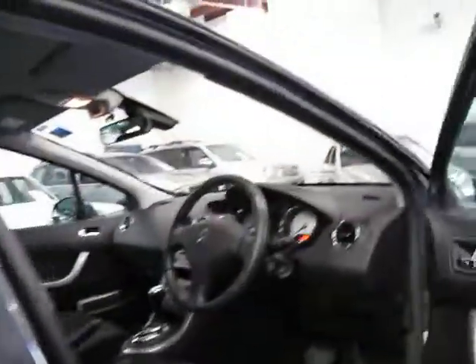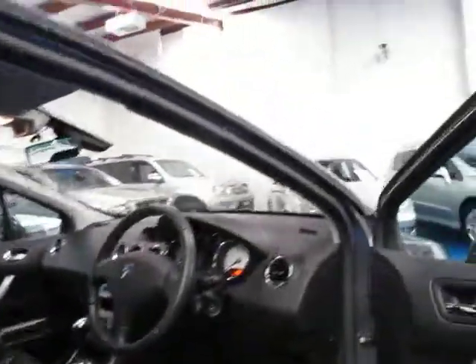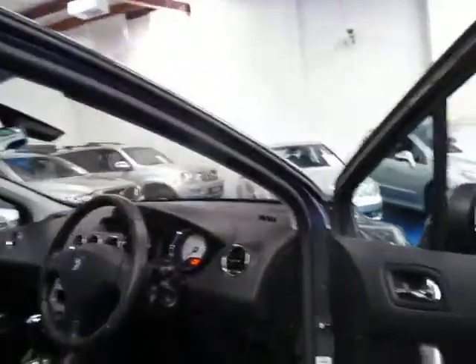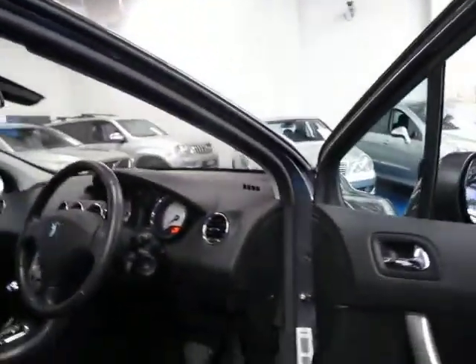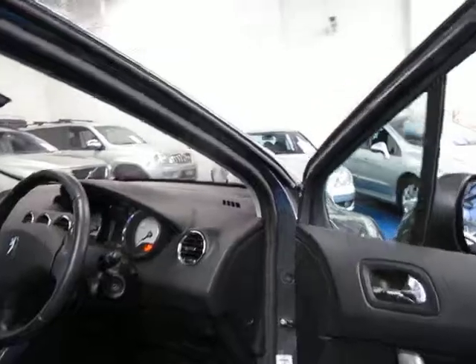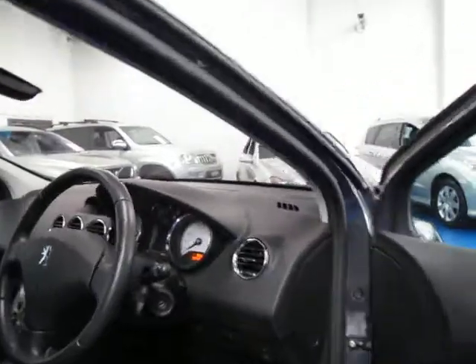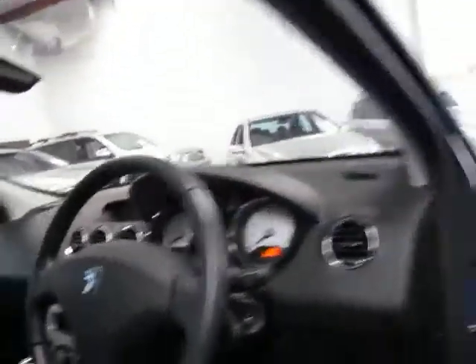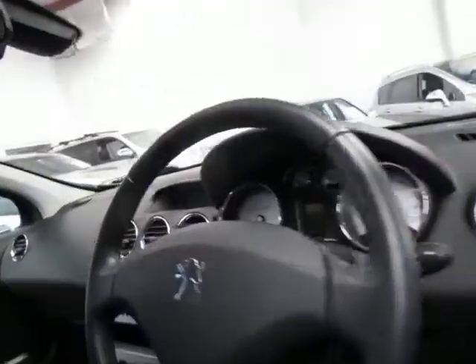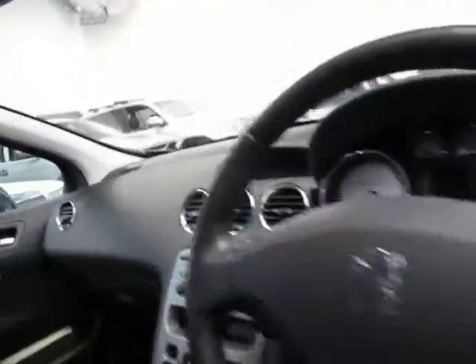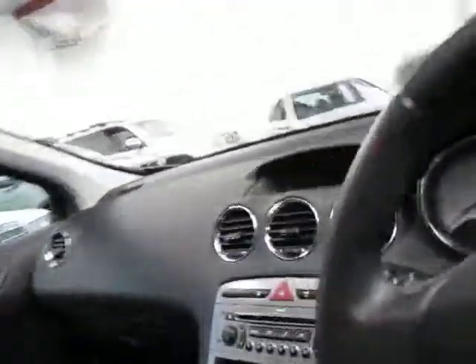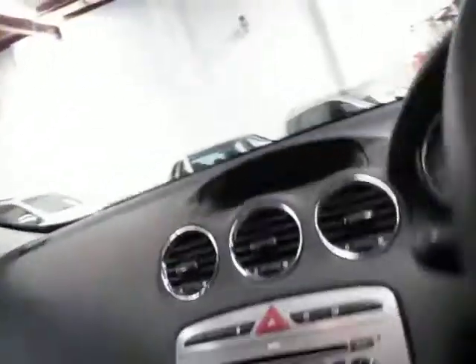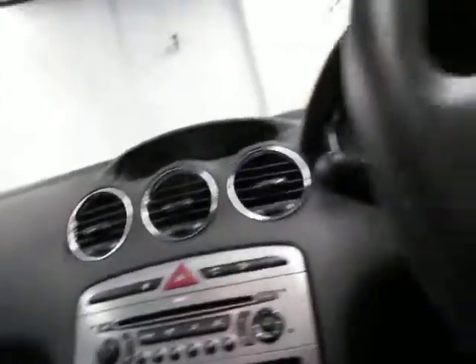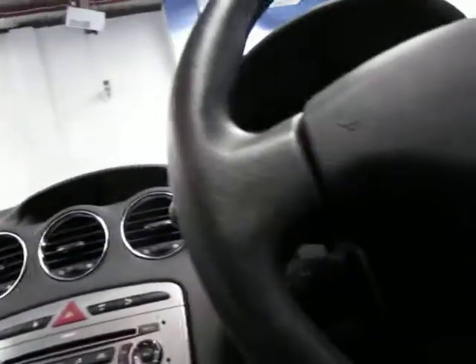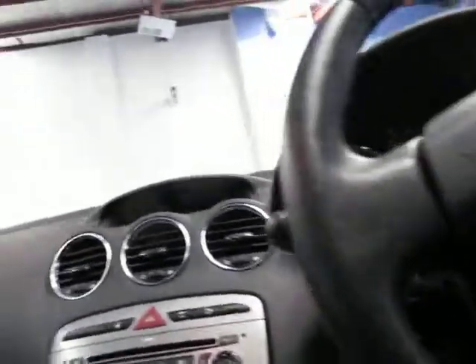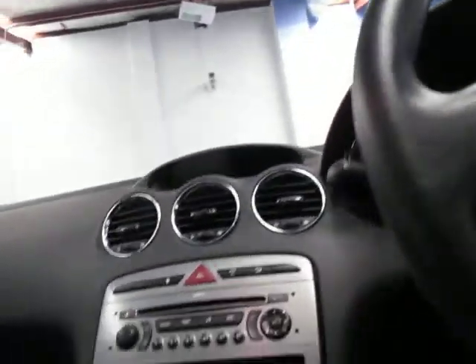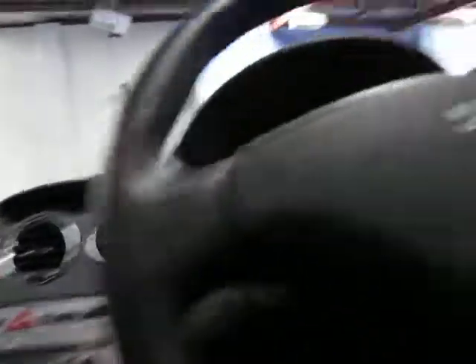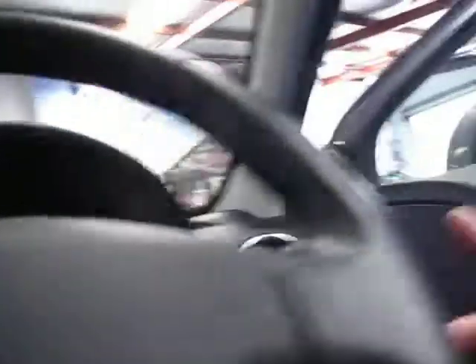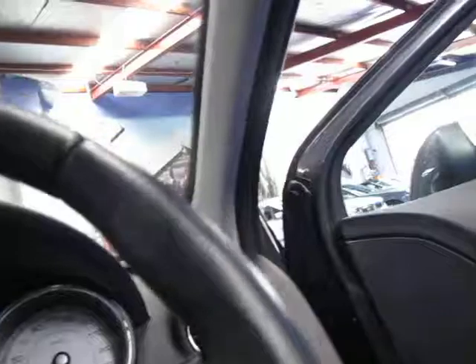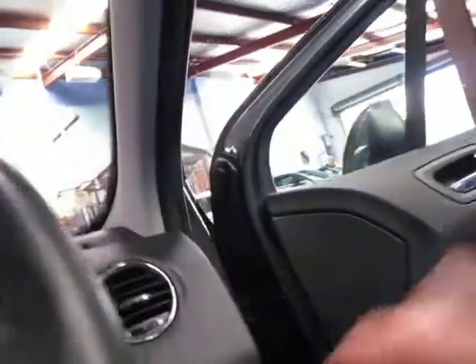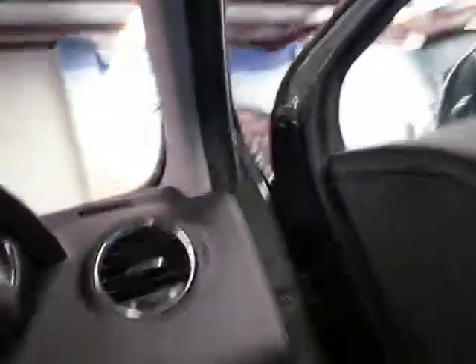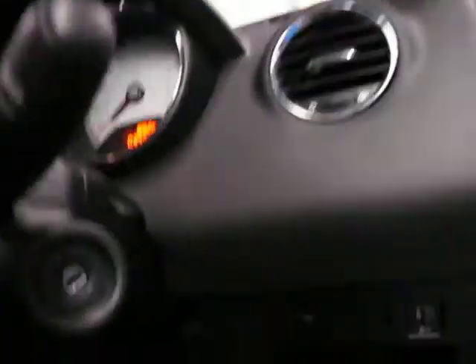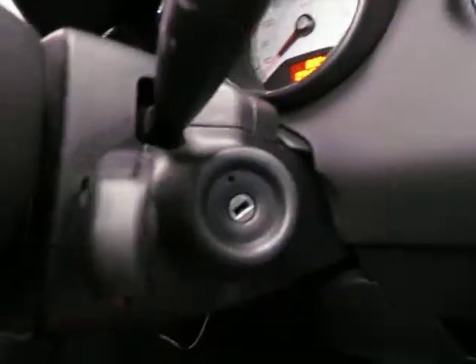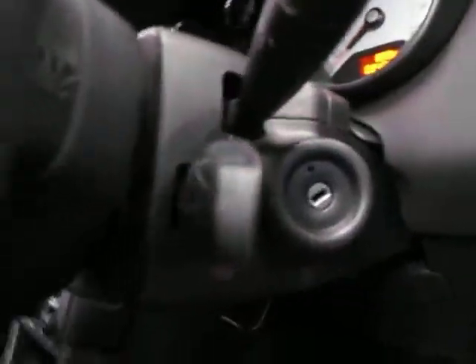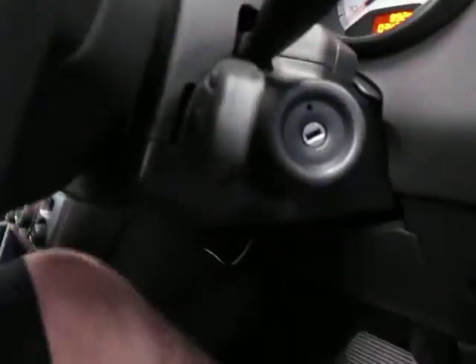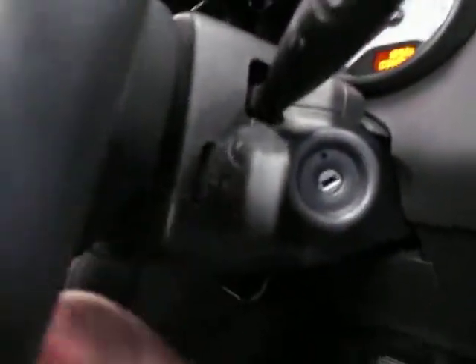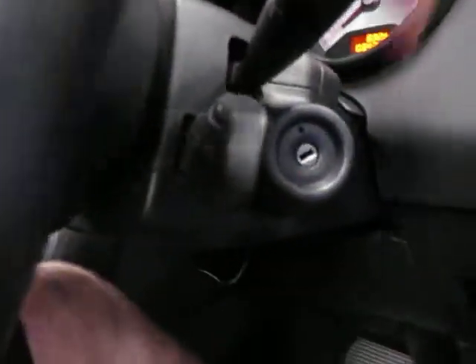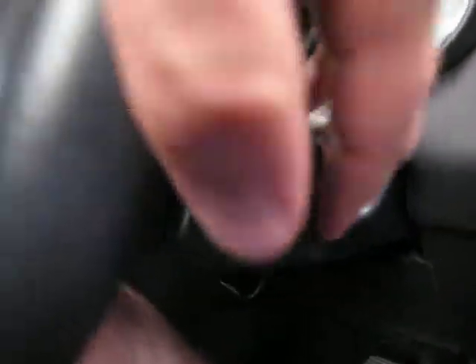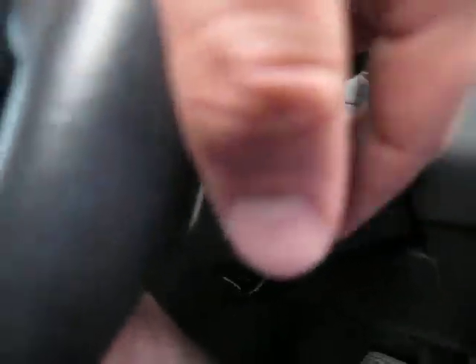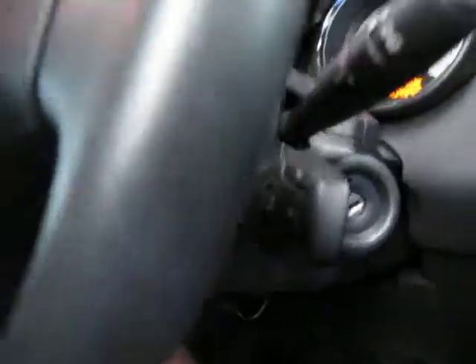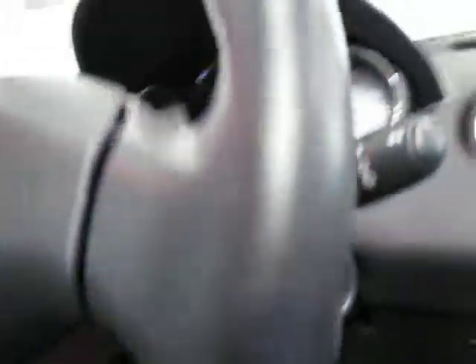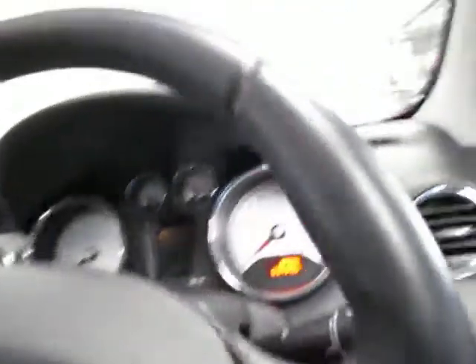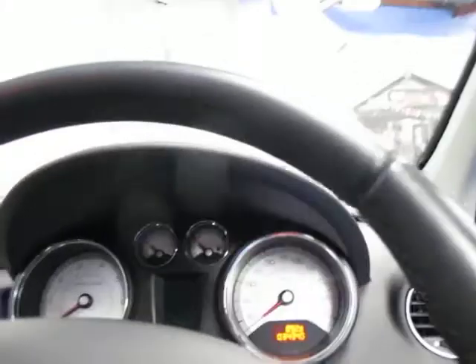It has automatic headlights and automatic wipers. You can control the radio through the controls behind the steering wheel here, which makes it a lot easier.